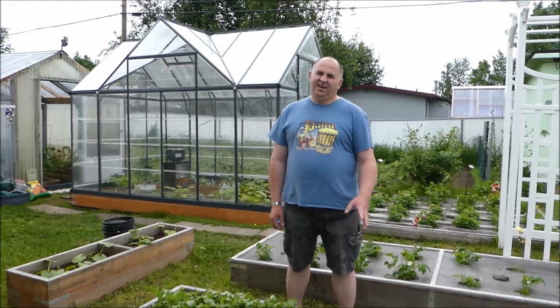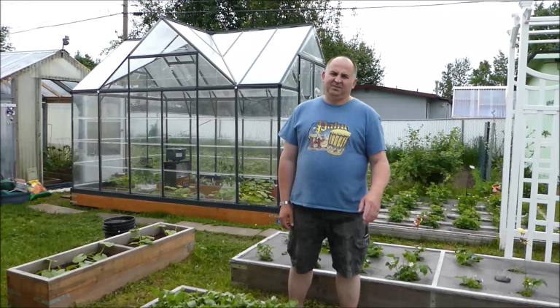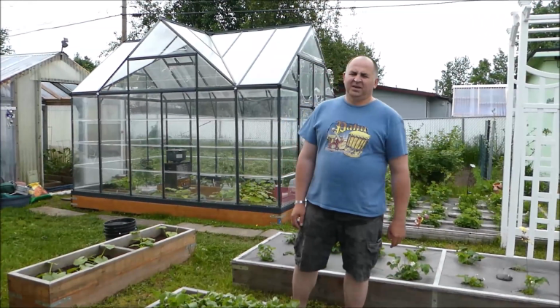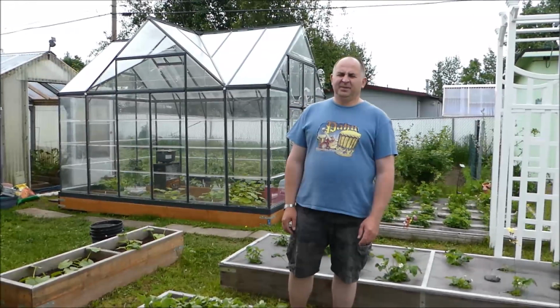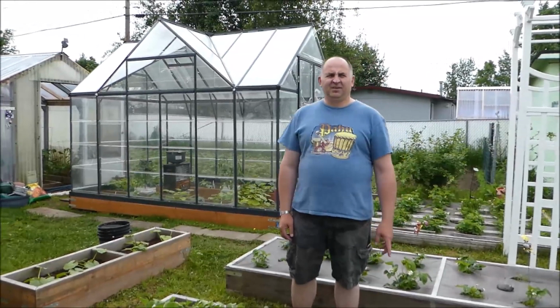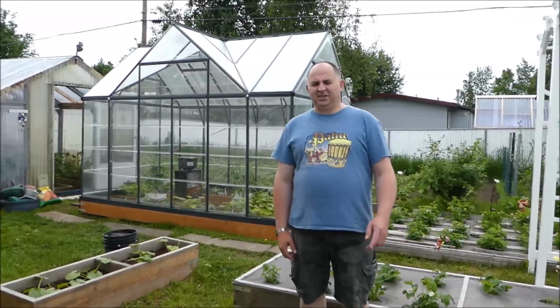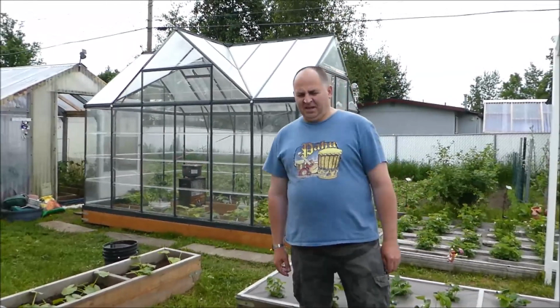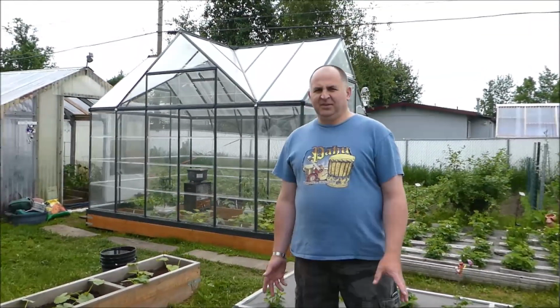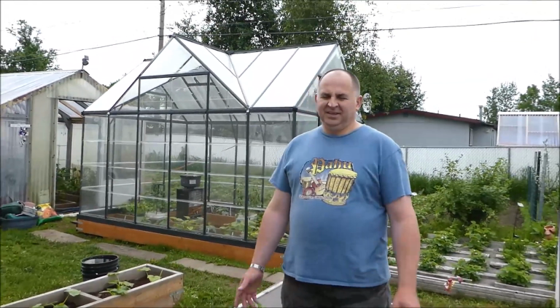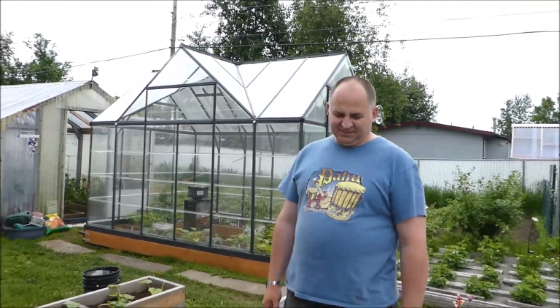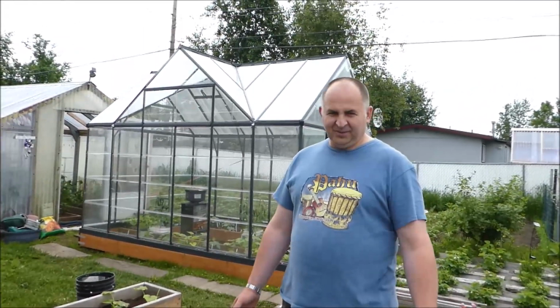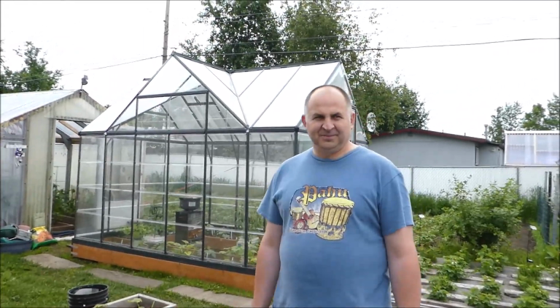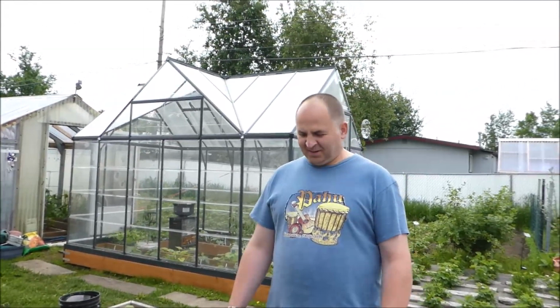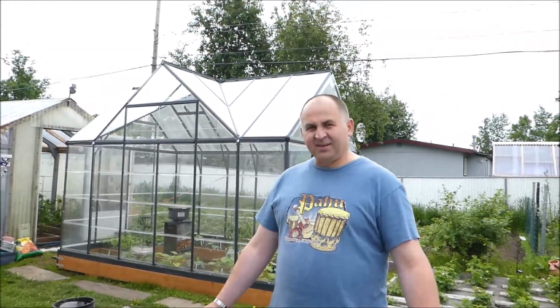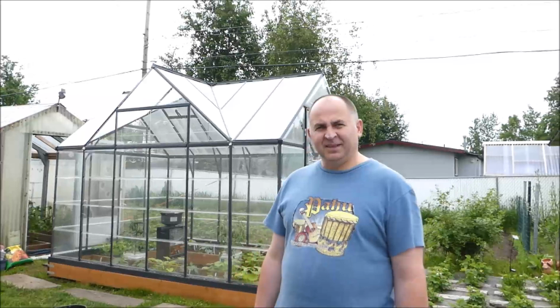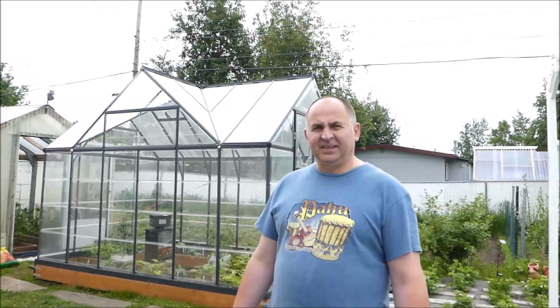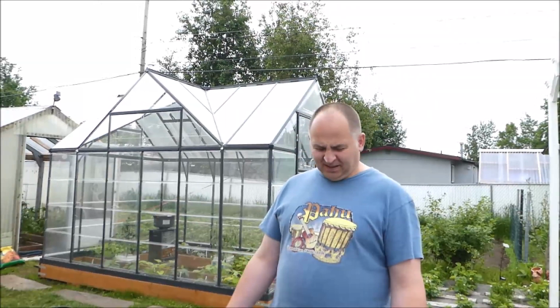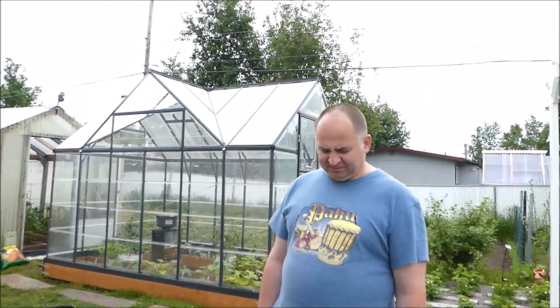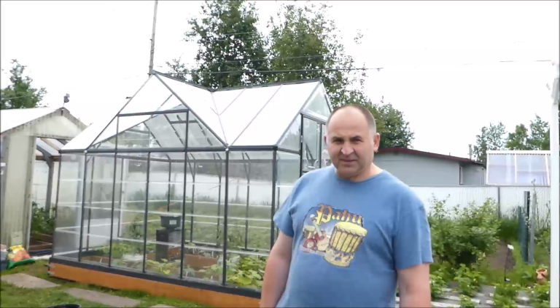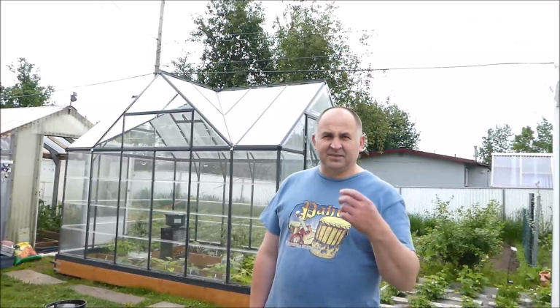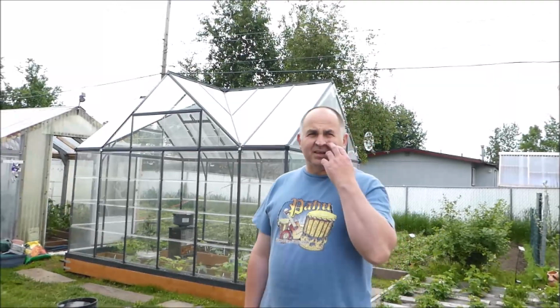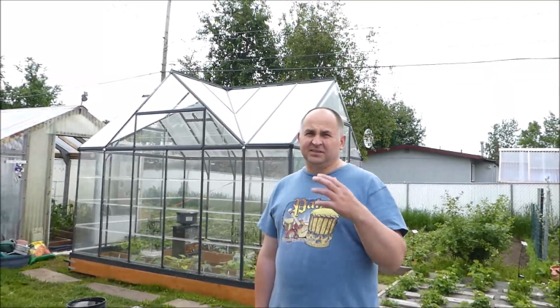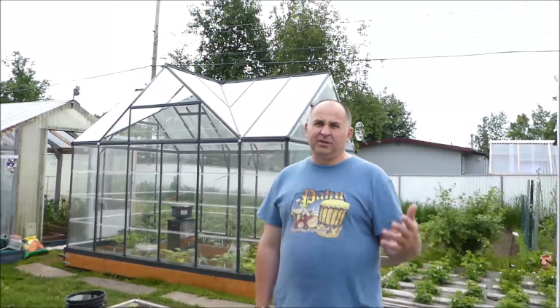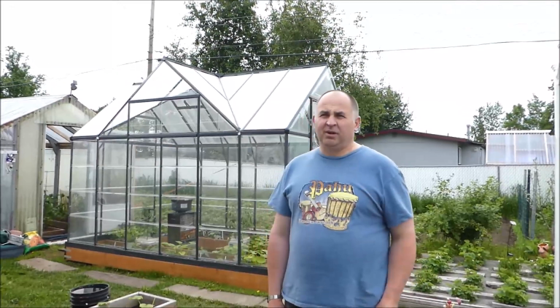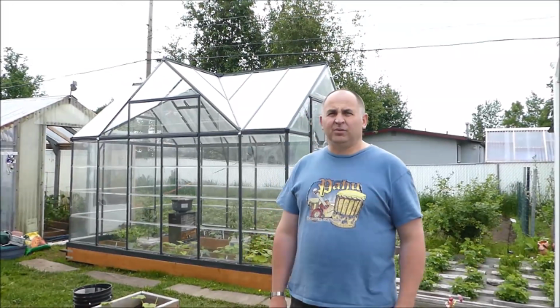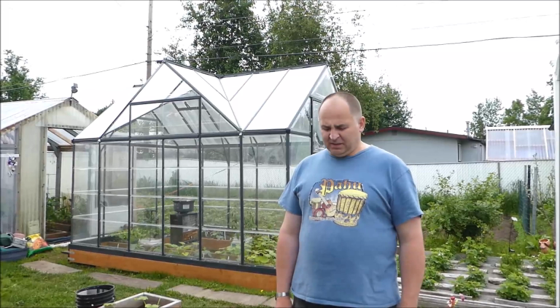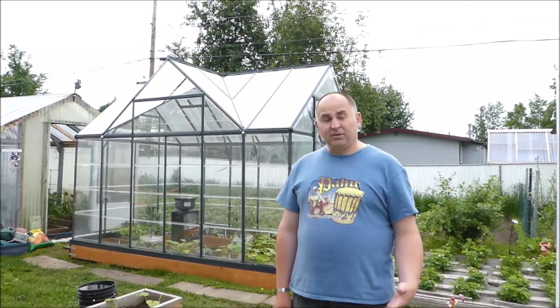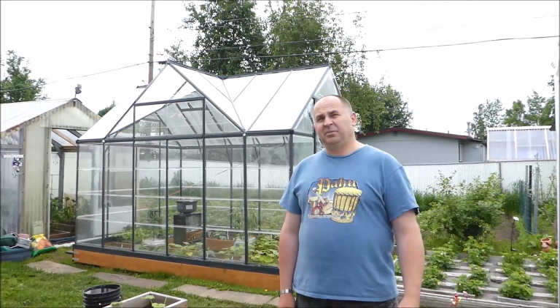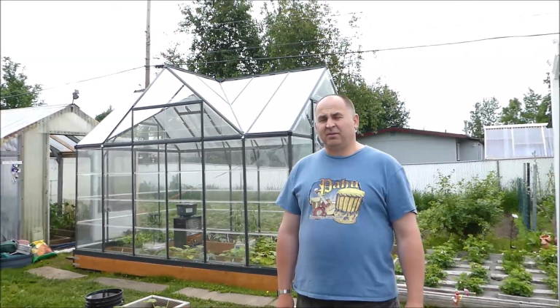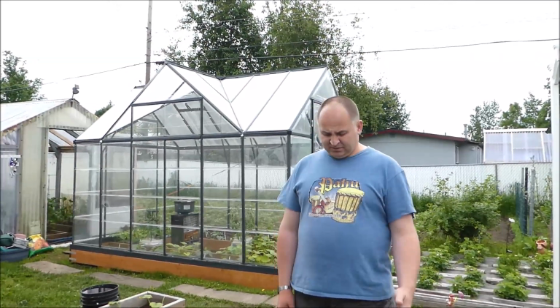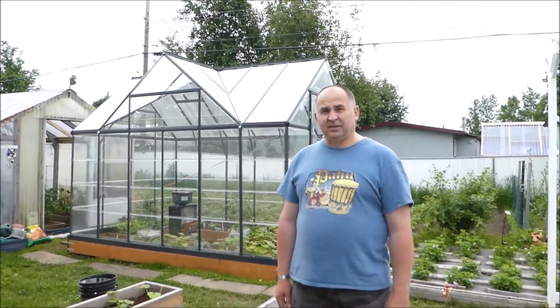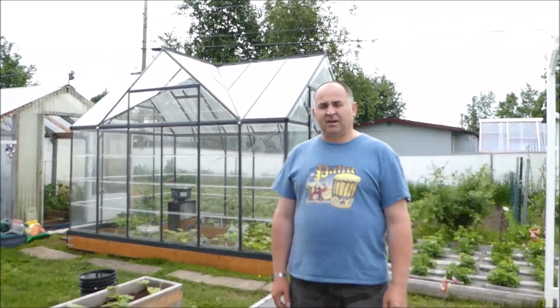Hi all, my name is Peter and welcome to our channel. Today we are going to show you our garden. It's kind of garden season — it's already running in full throttle. And today we are going to pick up our first radish.